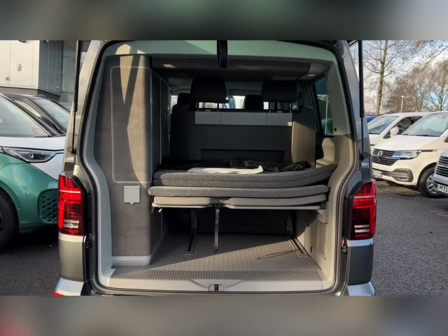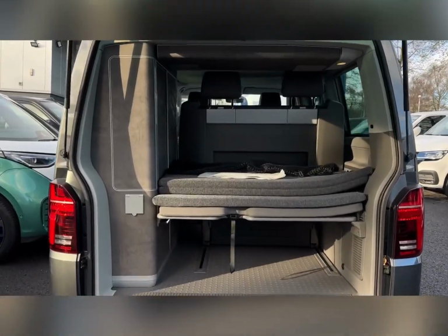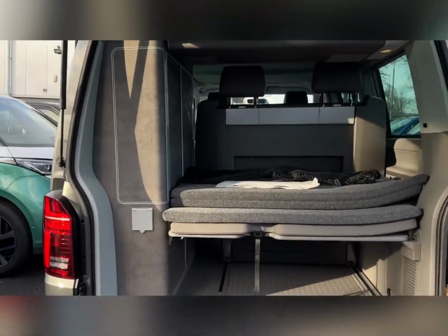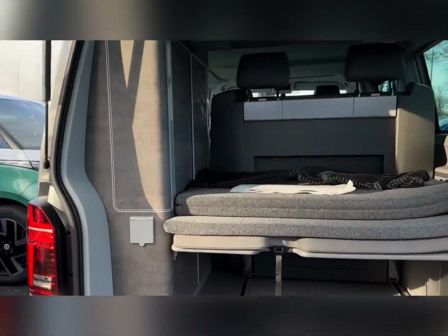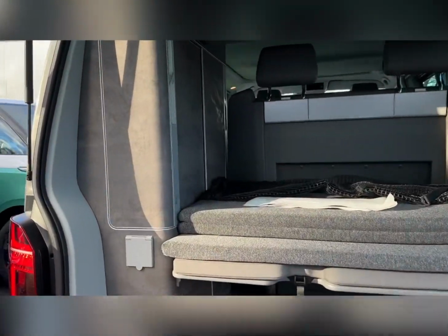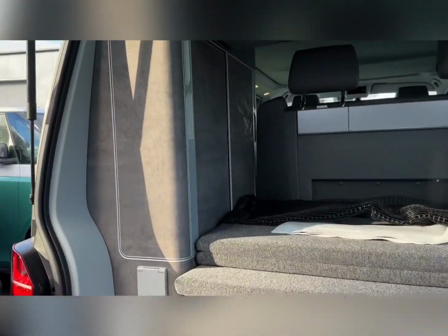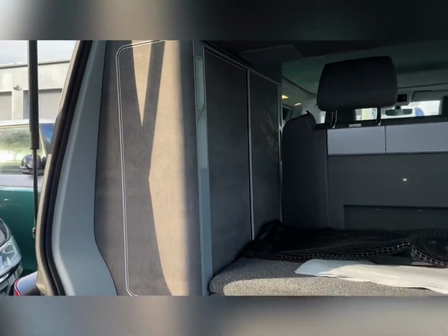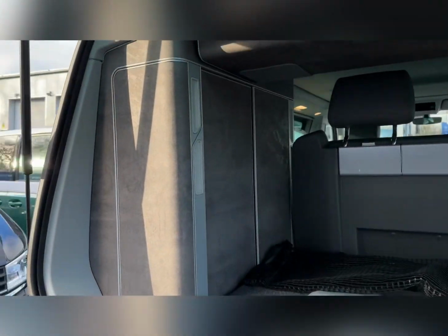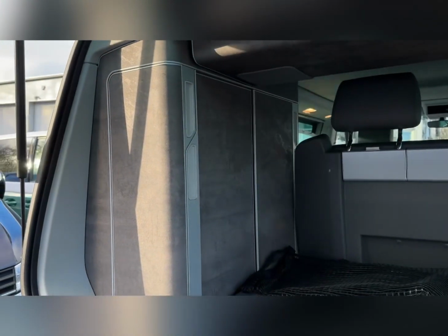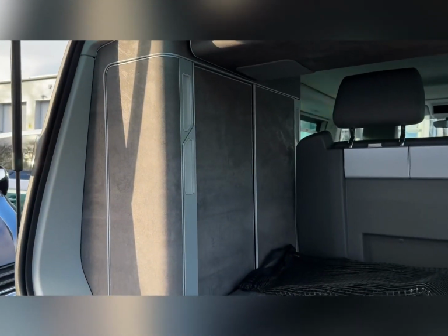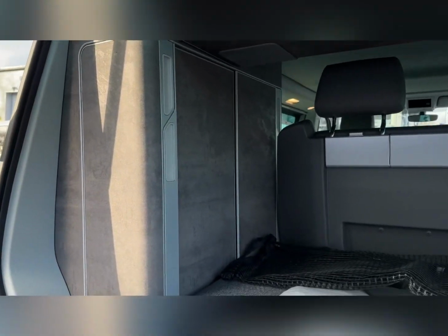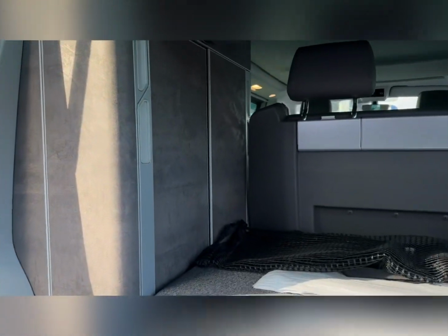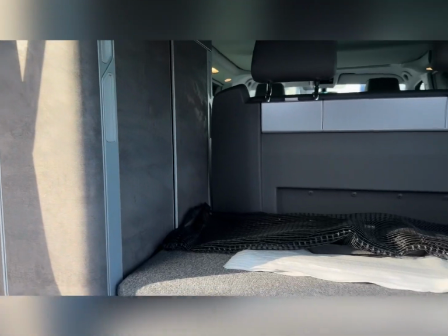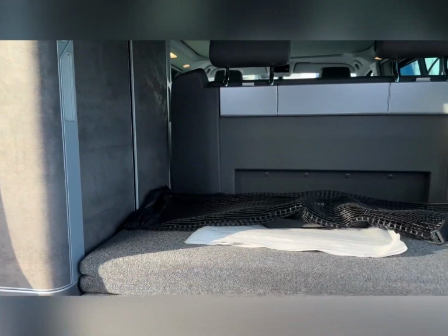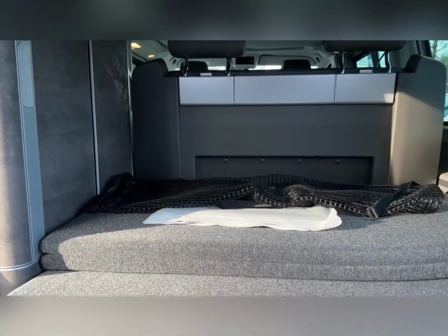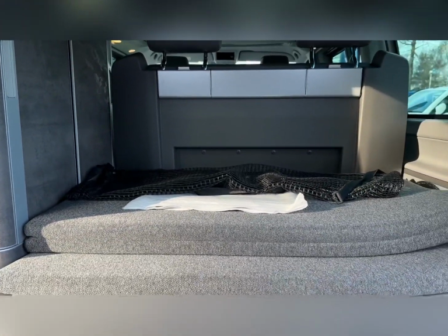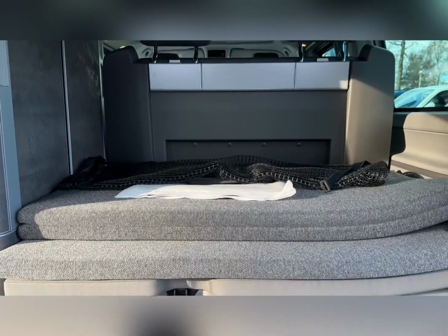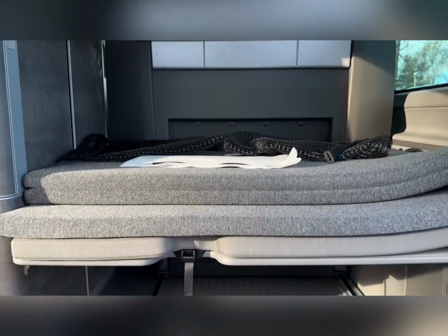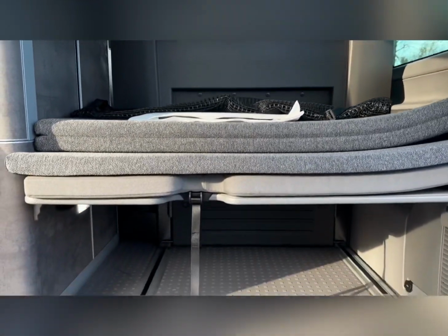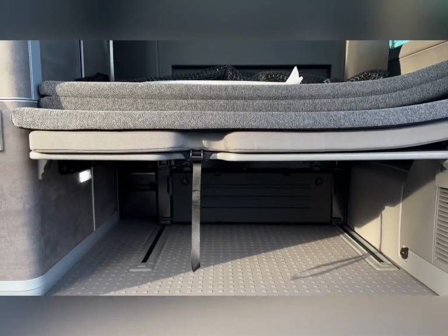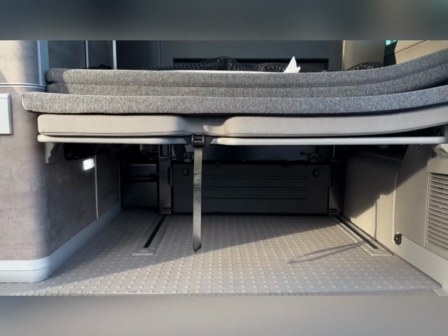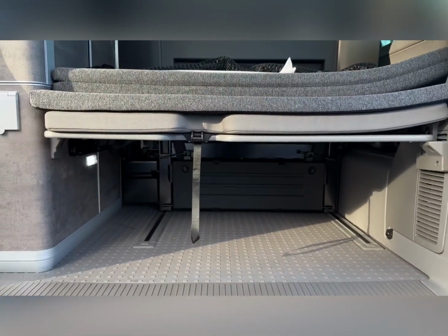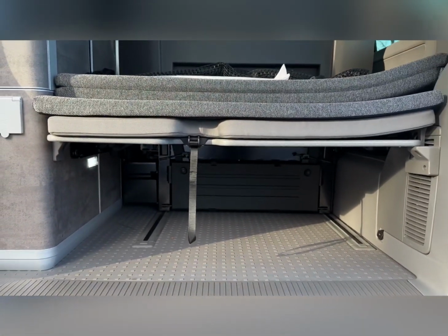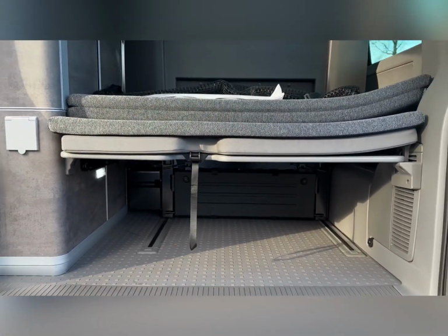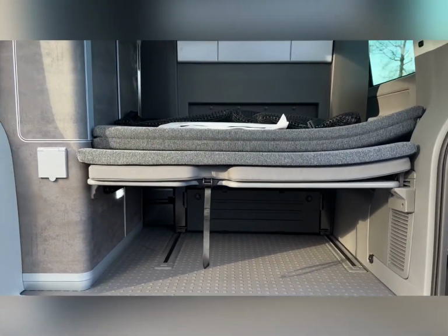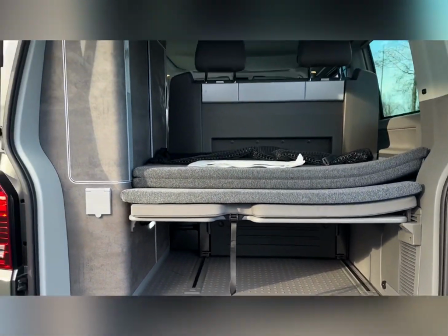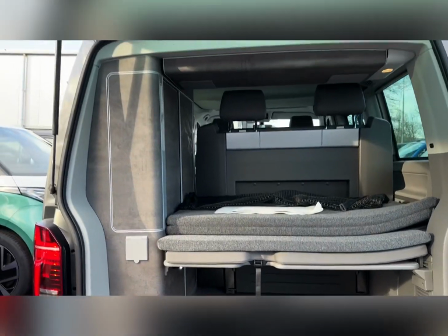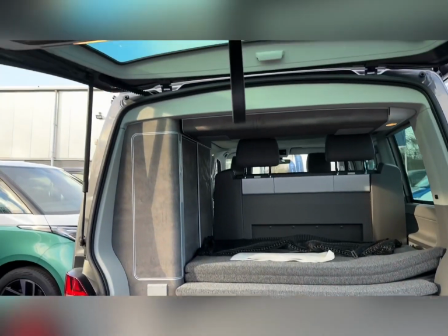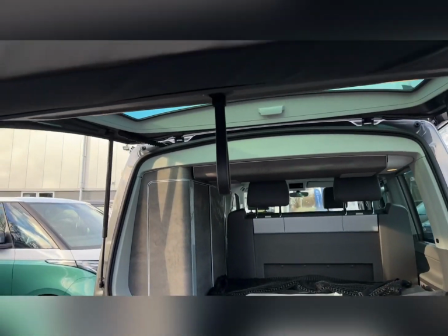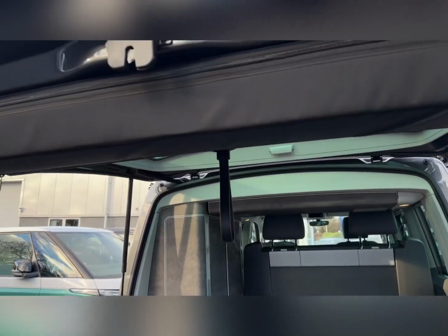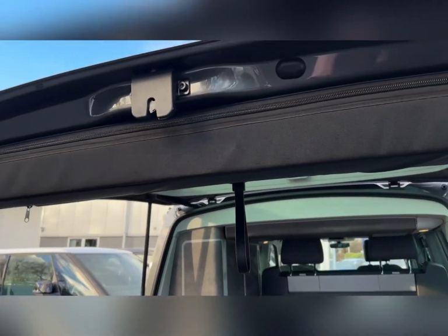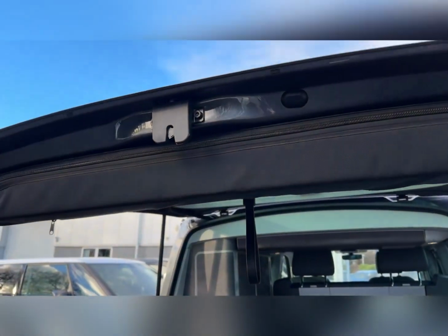Inside you've got a fantastic amount of space with additional storage space to the left. You've got the folding bed and plenty of storage underneath that. It also even comes with stowed folding chairs inside the tailgate.